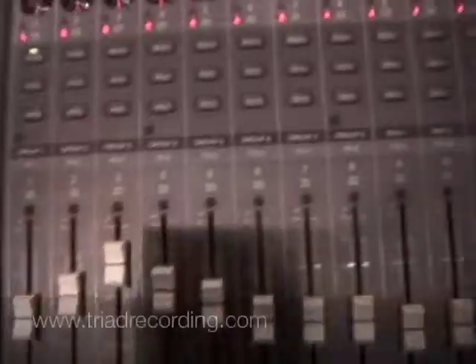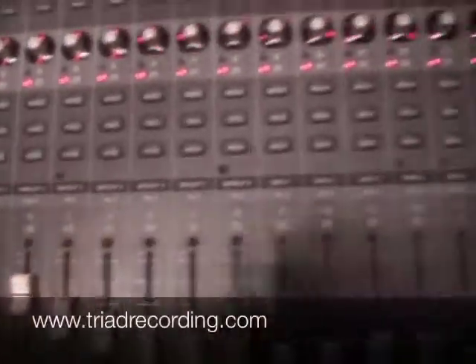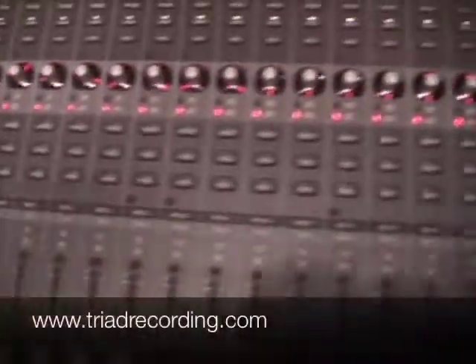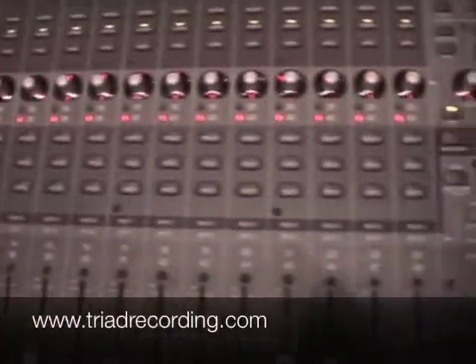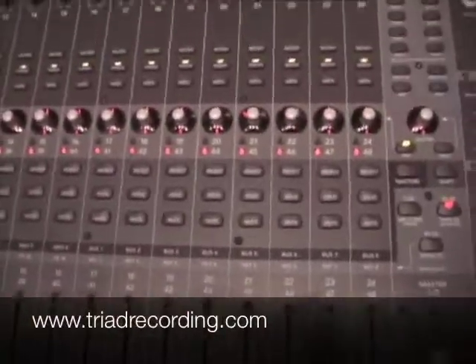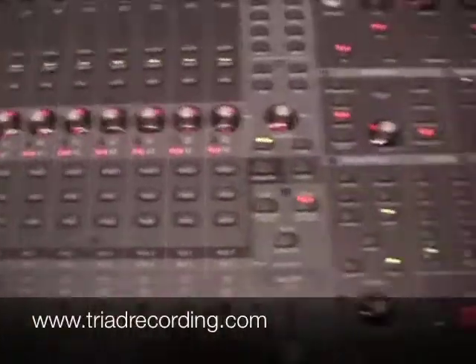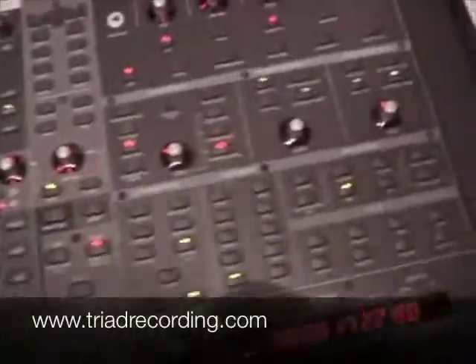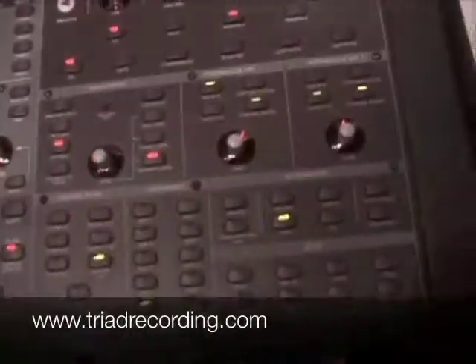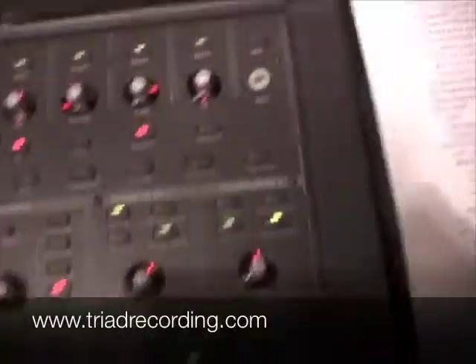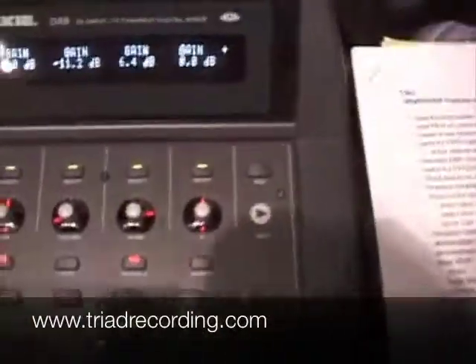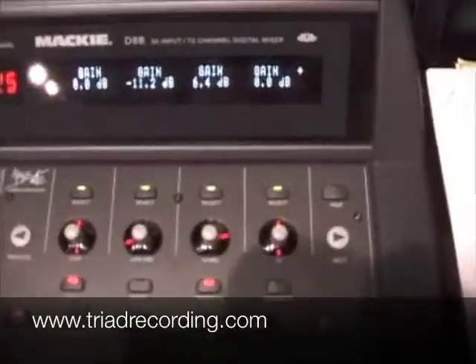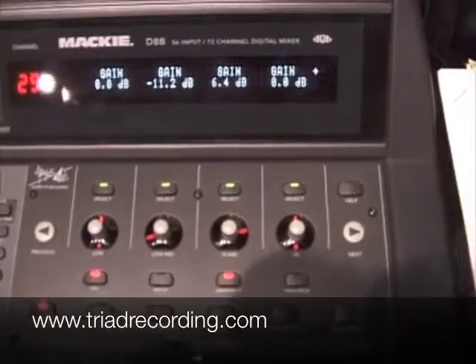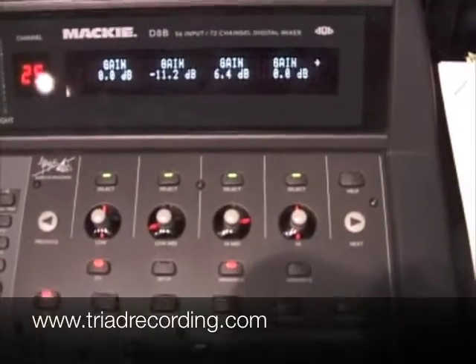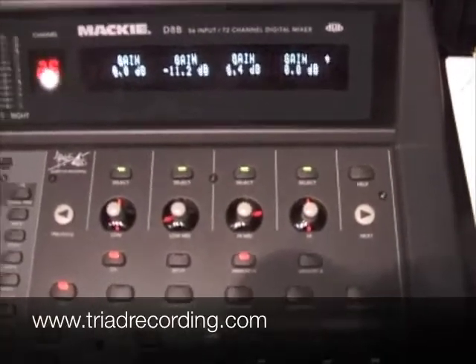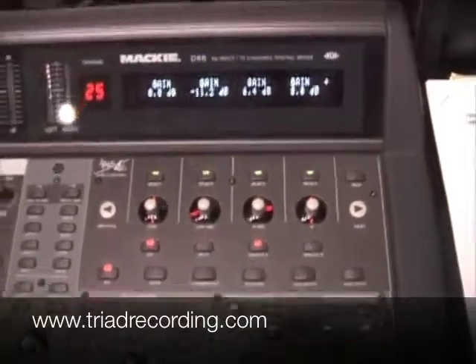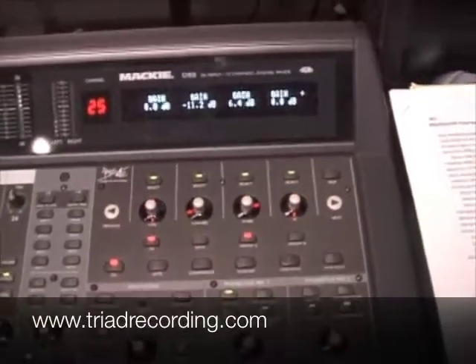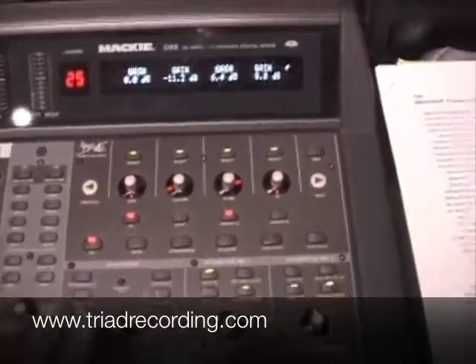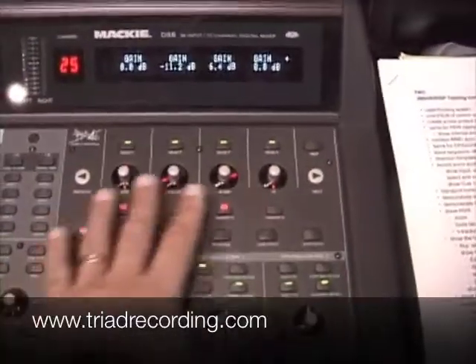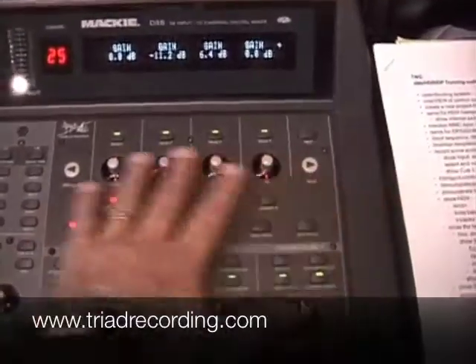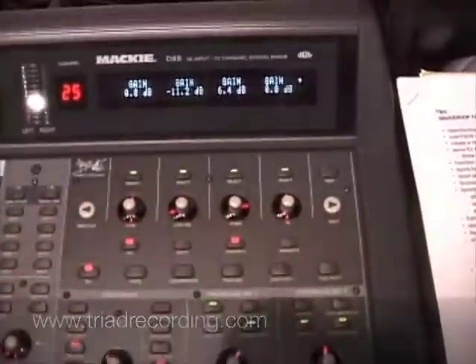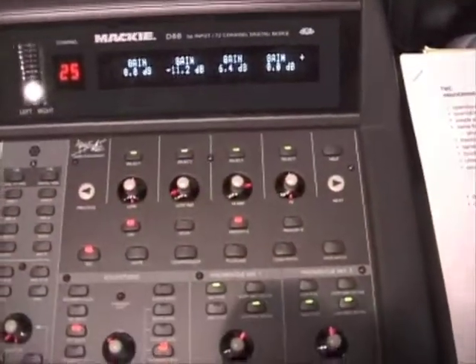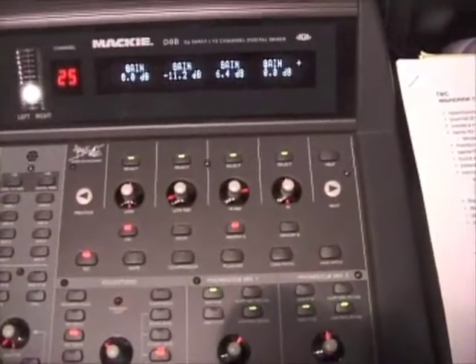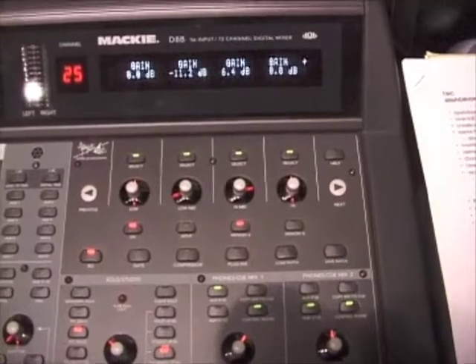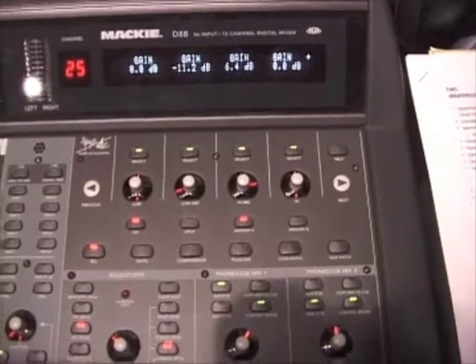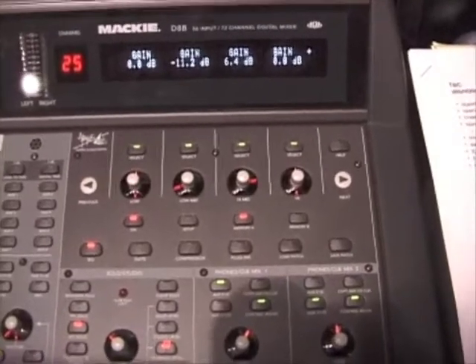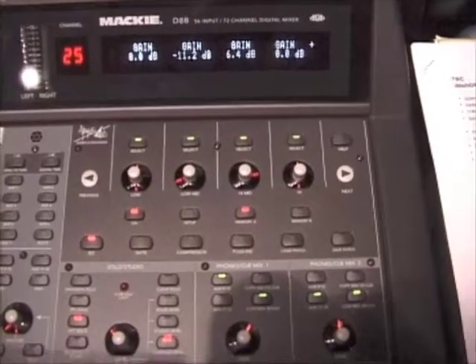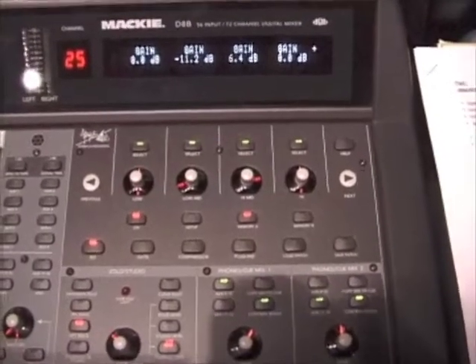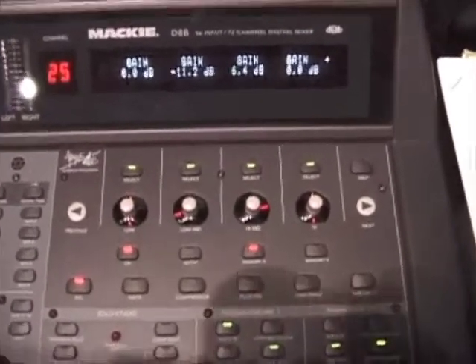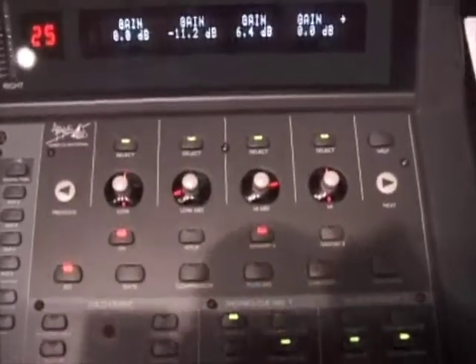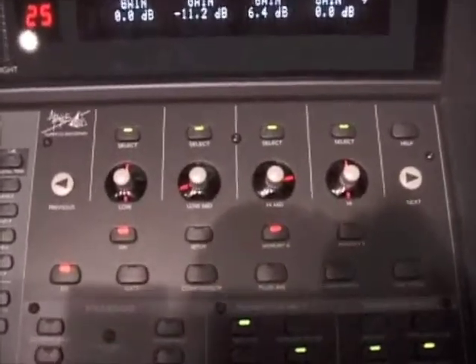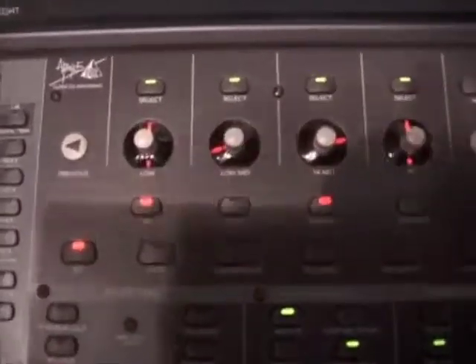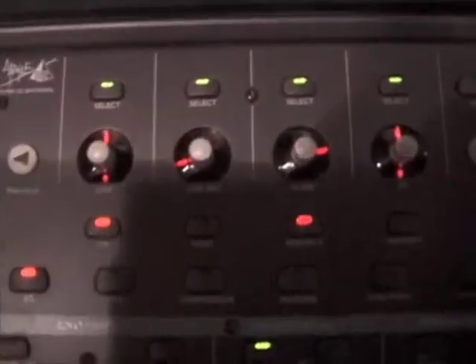Let's go over to the master section for a minute. If we look up, we will see this particular section right at the top called the fat channel. This is where the real action takes place when we're listening back and making adjustments to things.